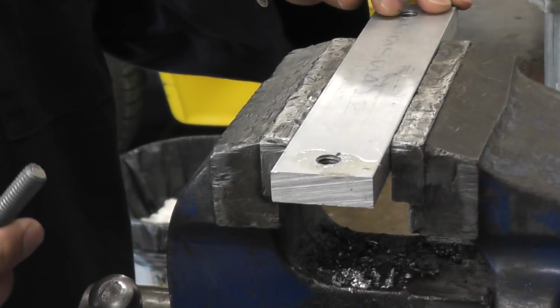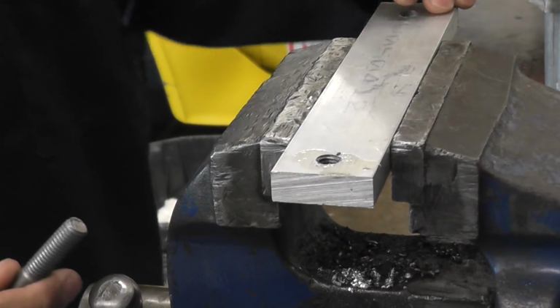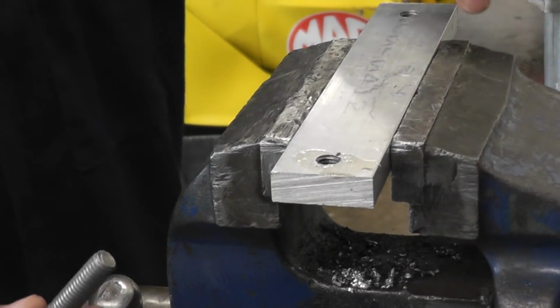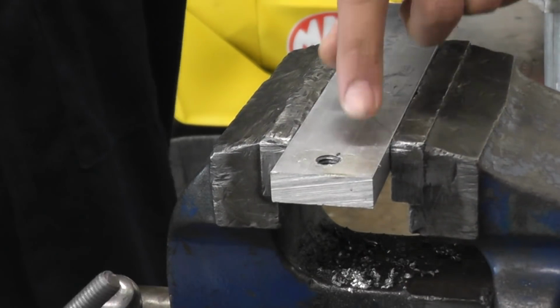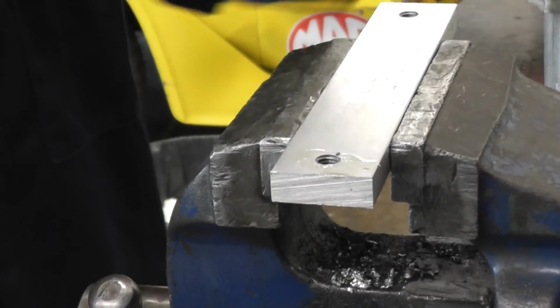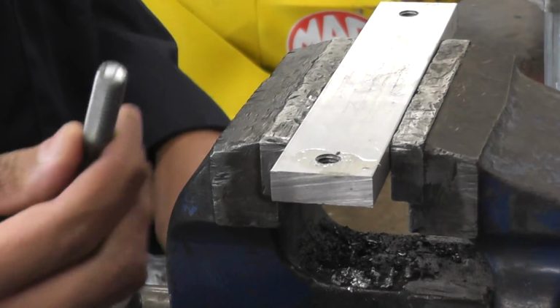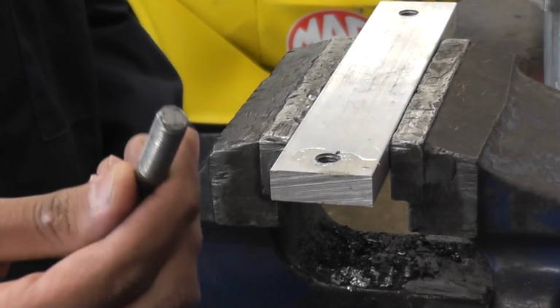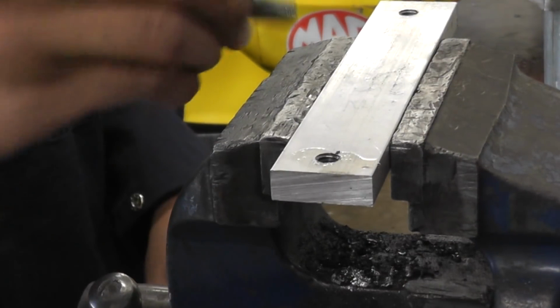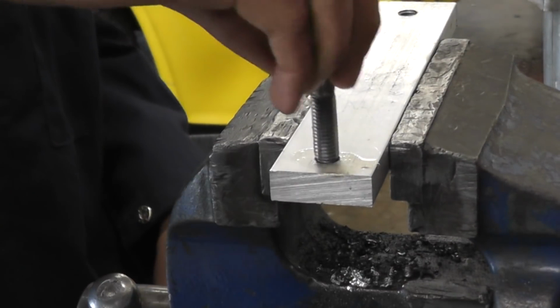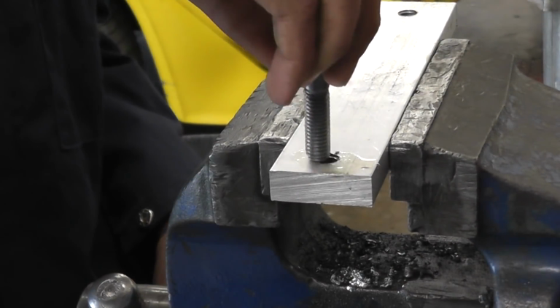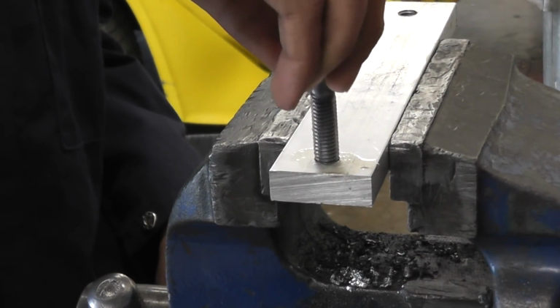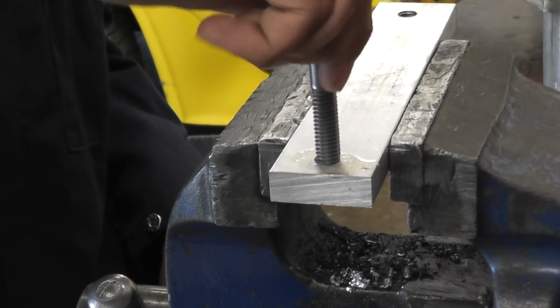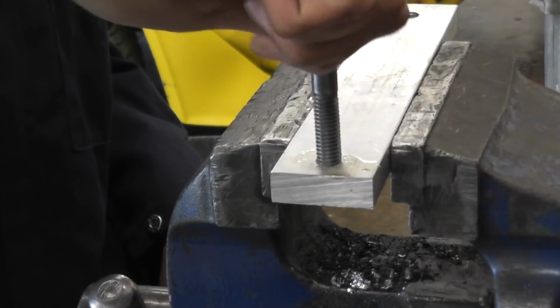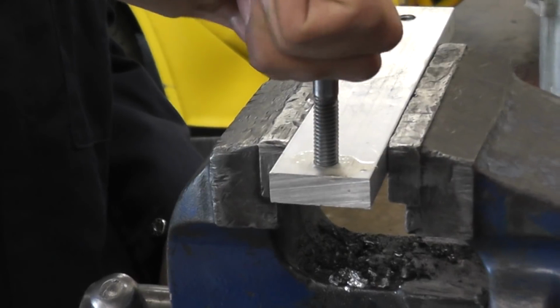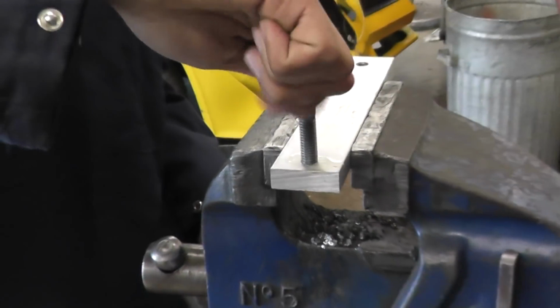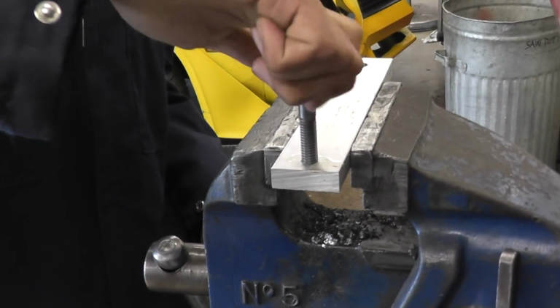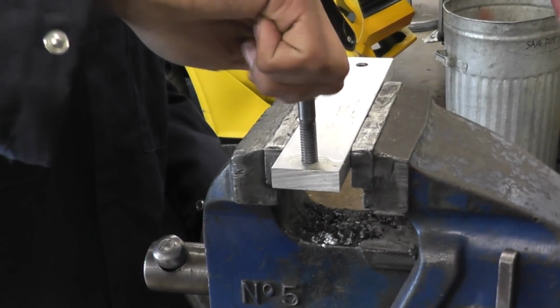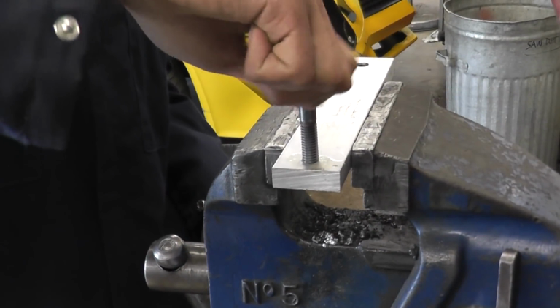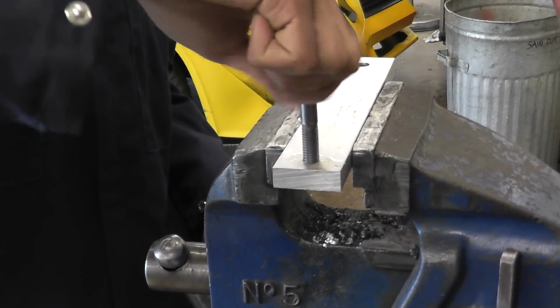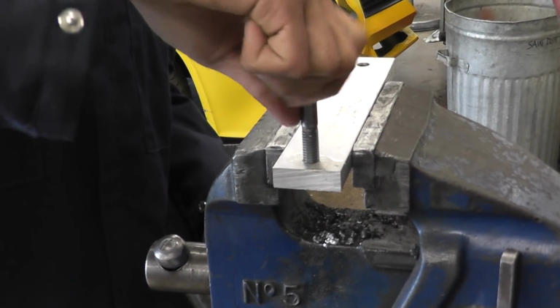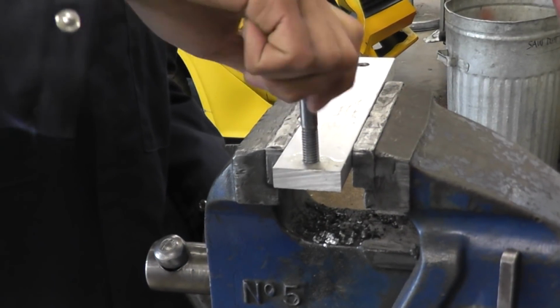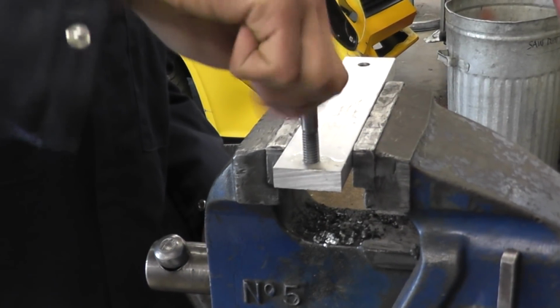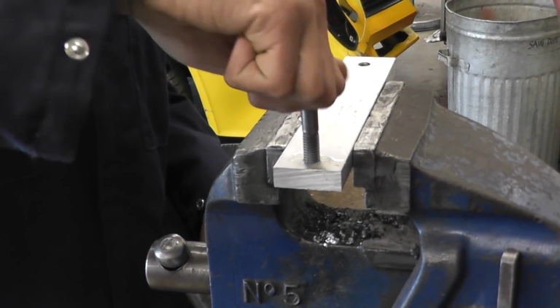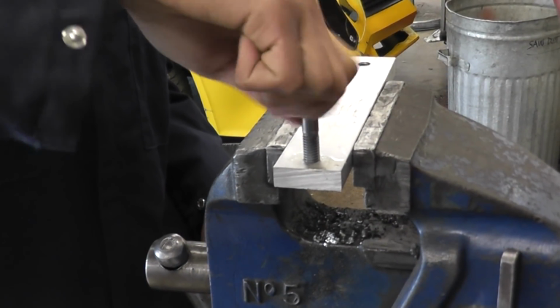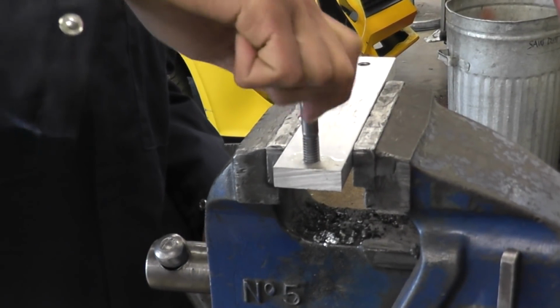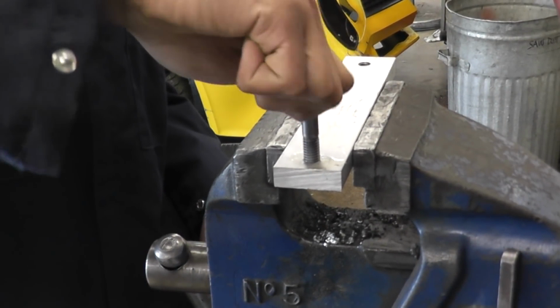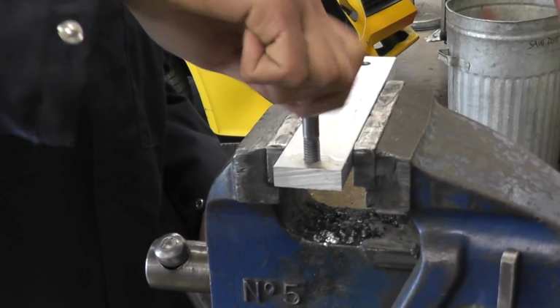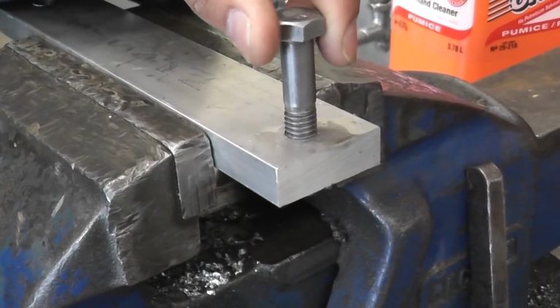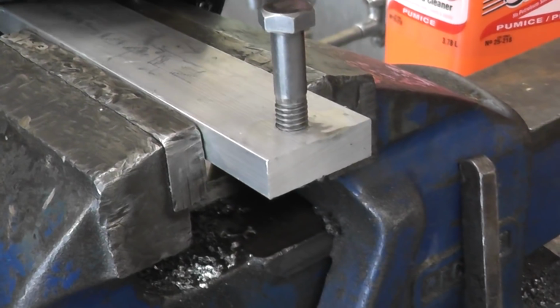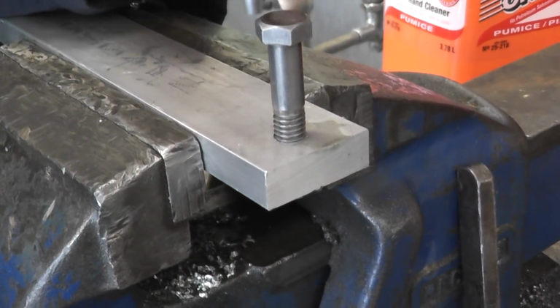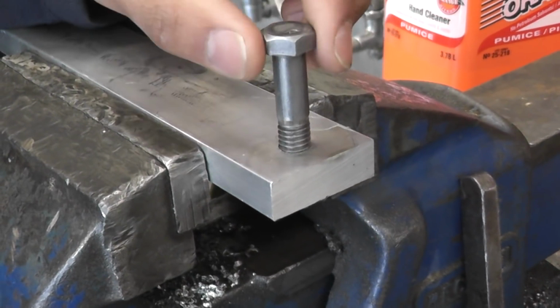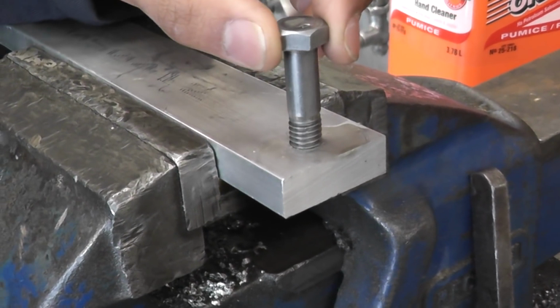Our thread is cut. We're just going to try a 3/8" bolt to make sure it works well. And that's how you make a female thread.